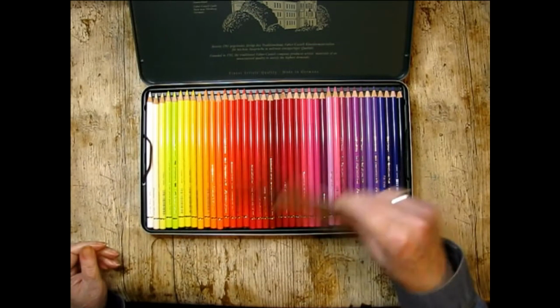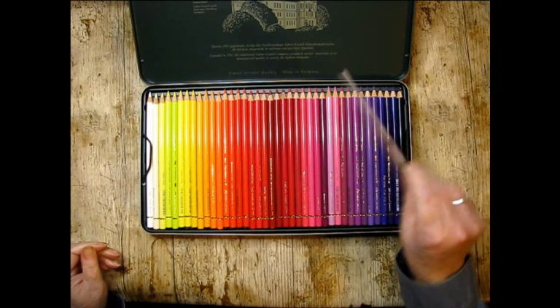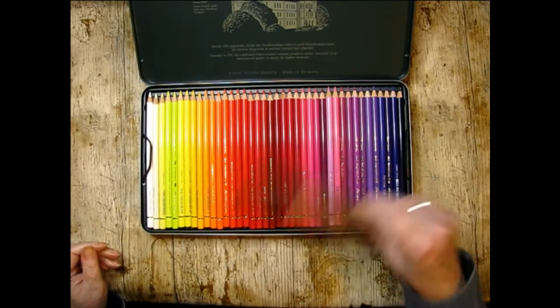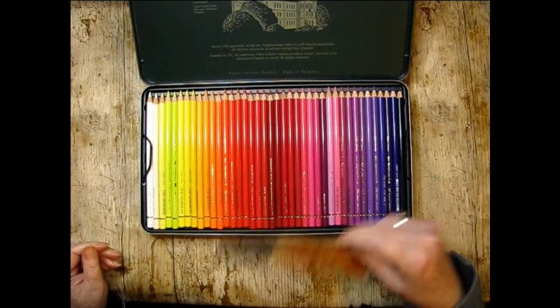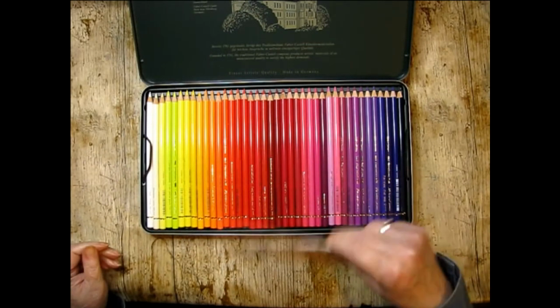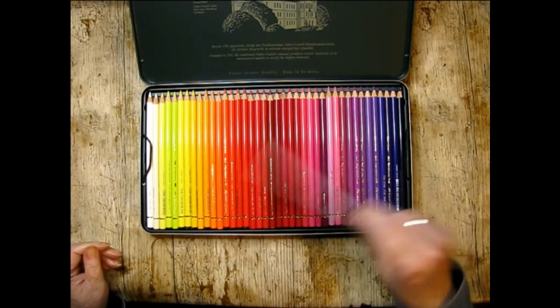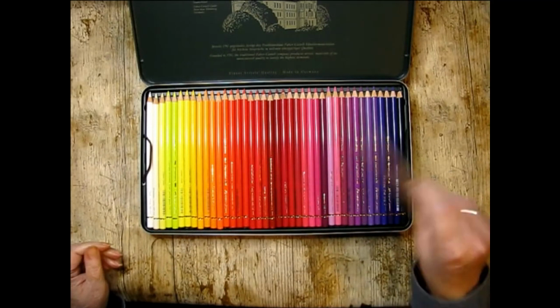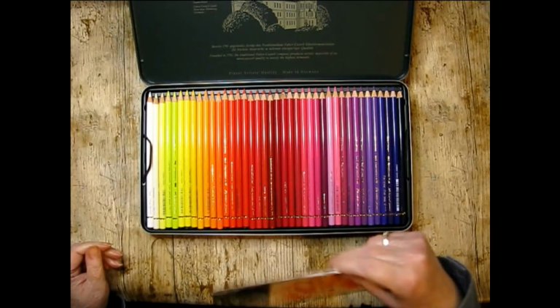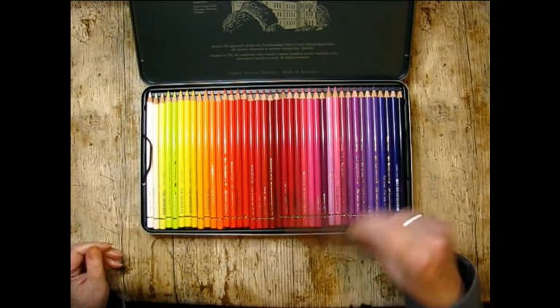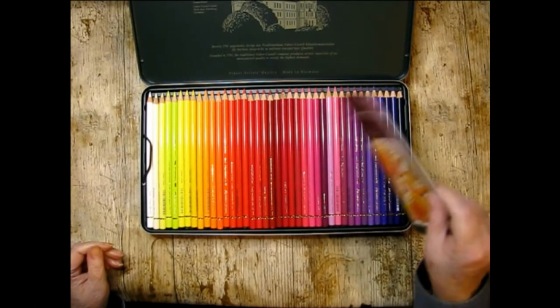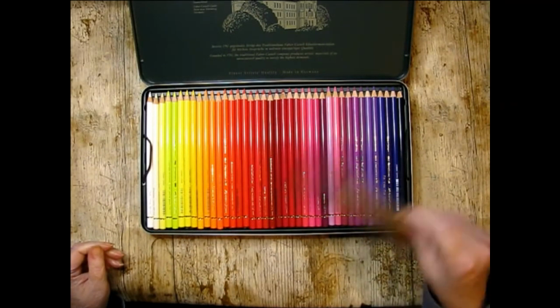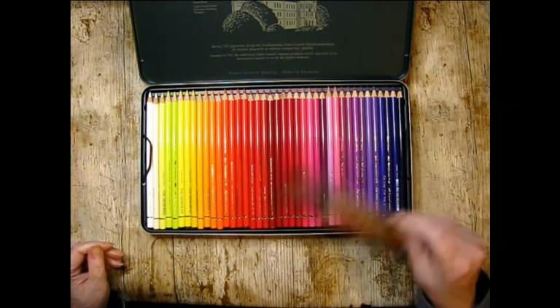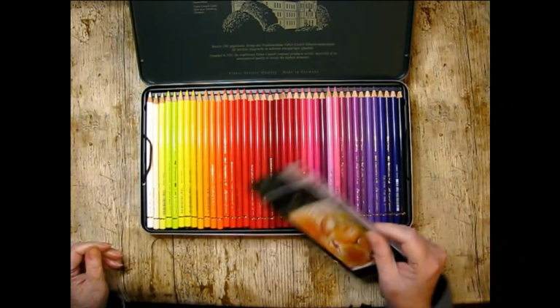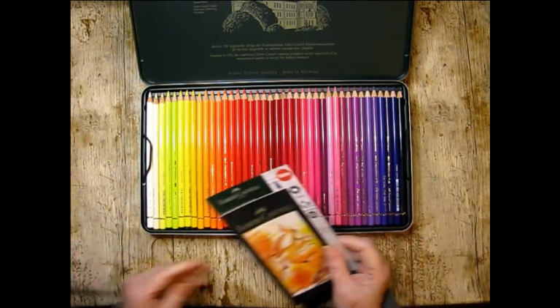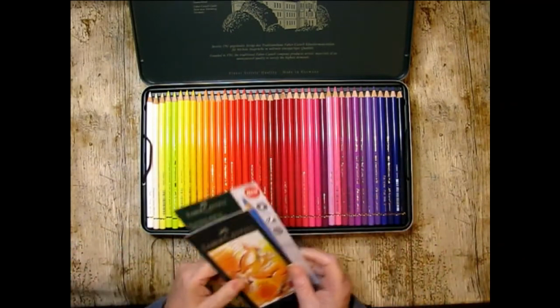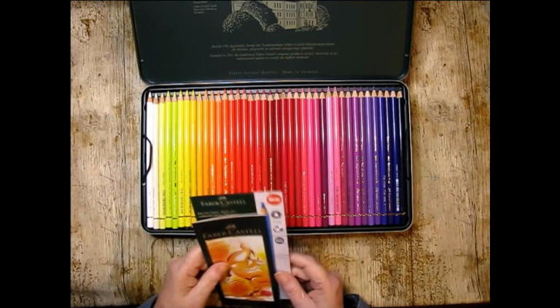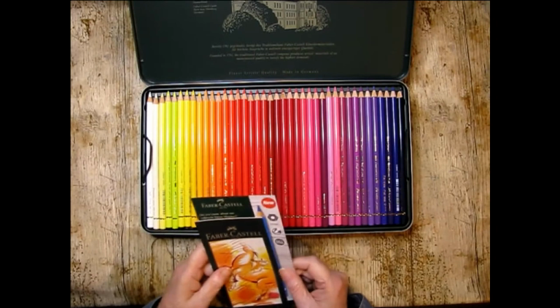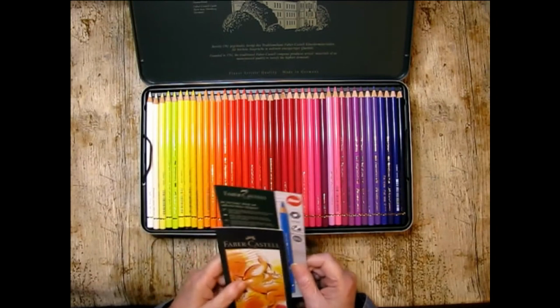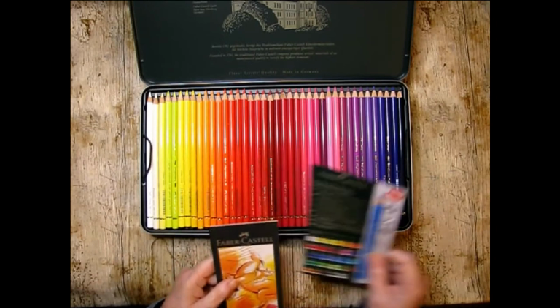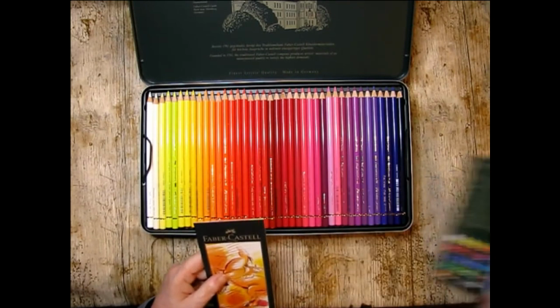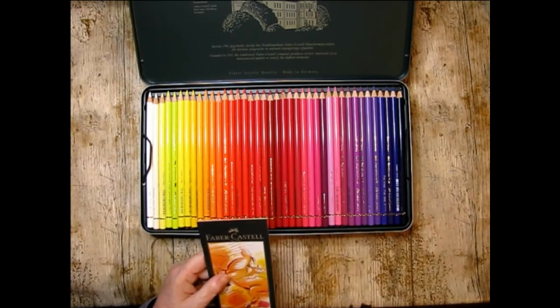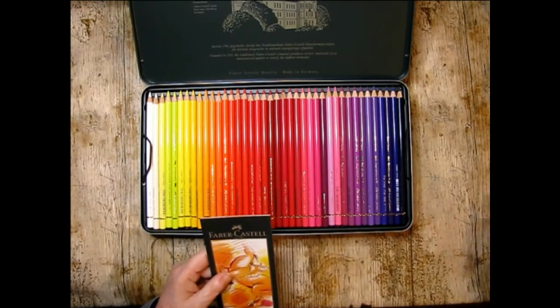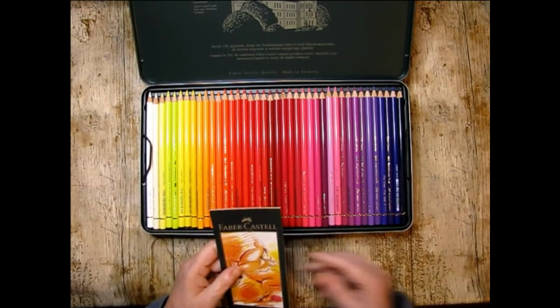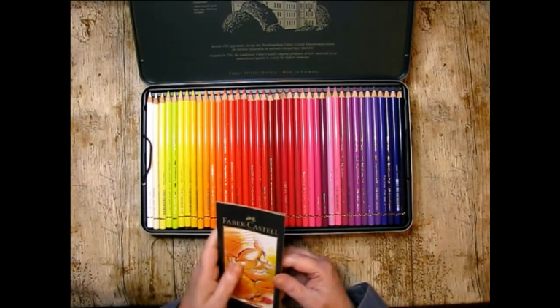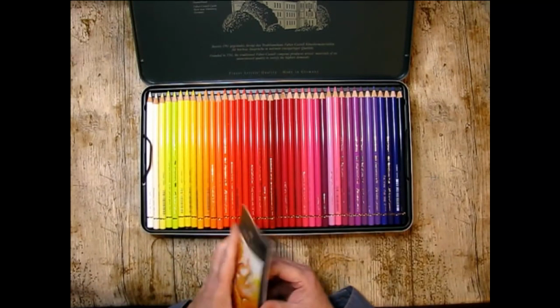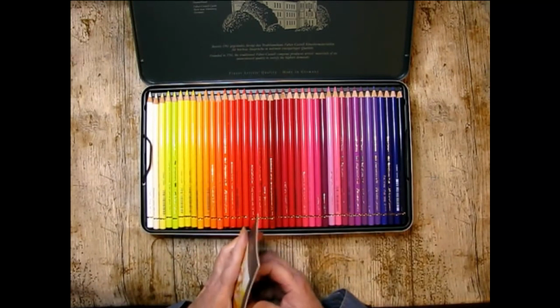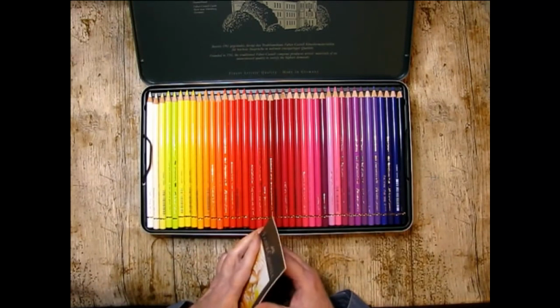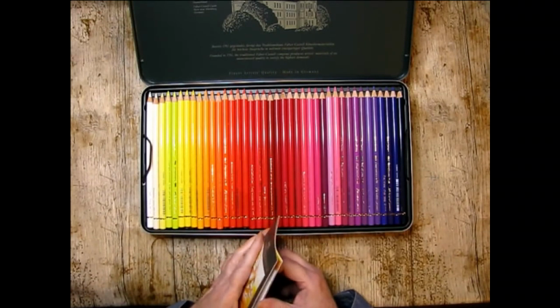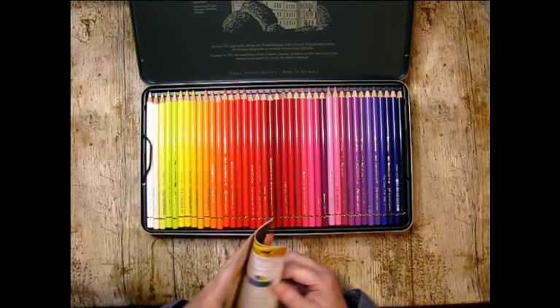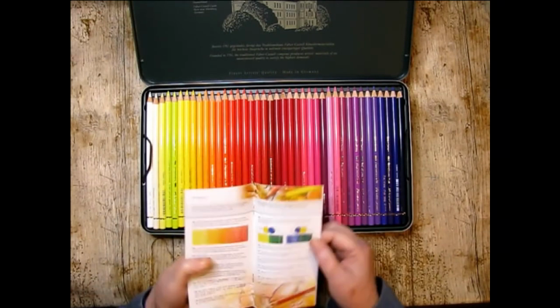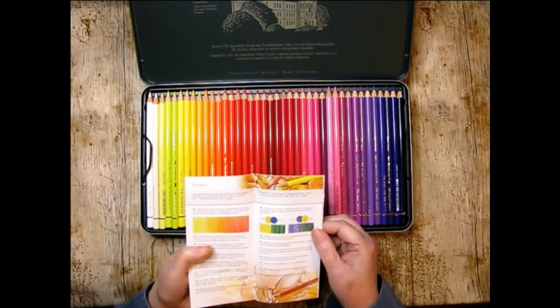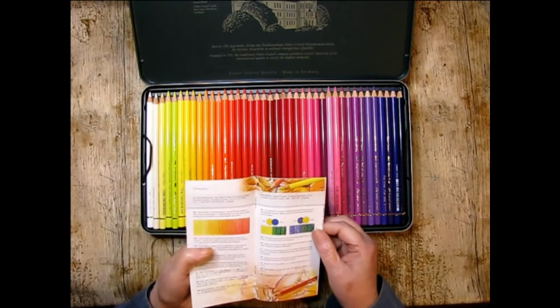Oh, that new pencil smell — almost as good as a new car! There's a little booklet inside too.